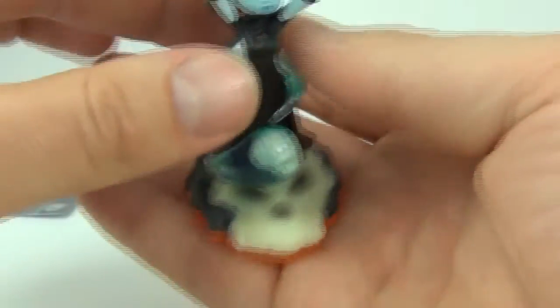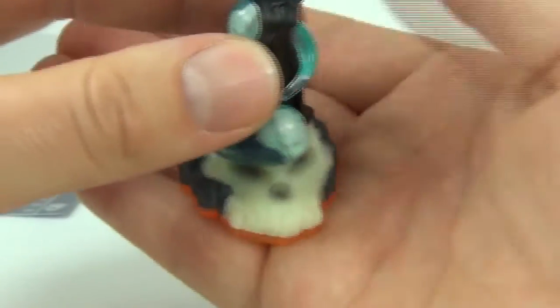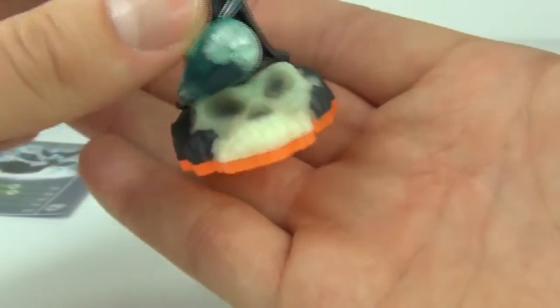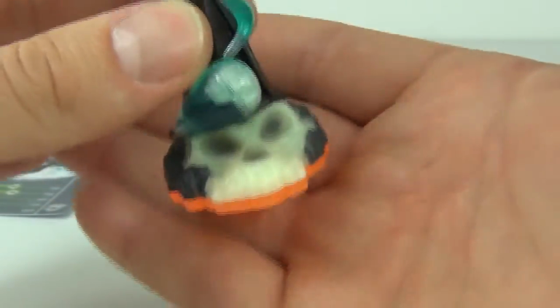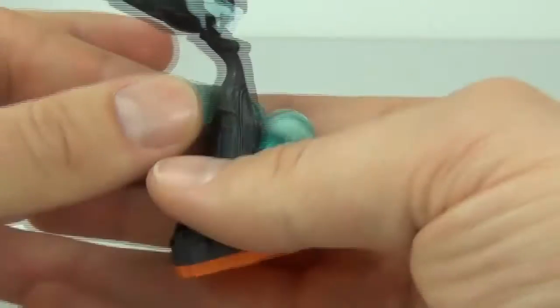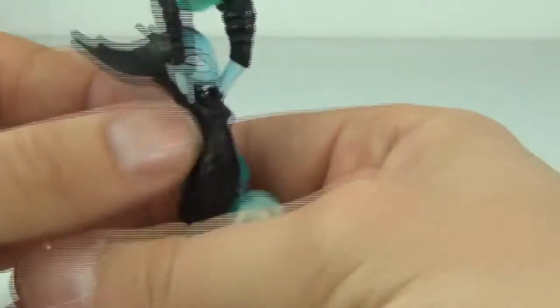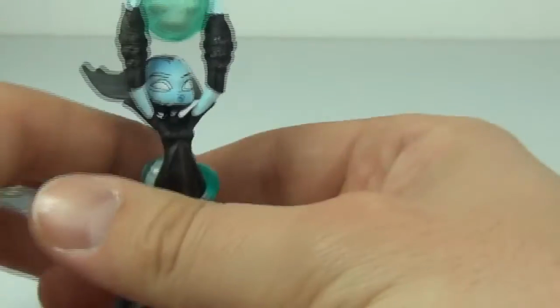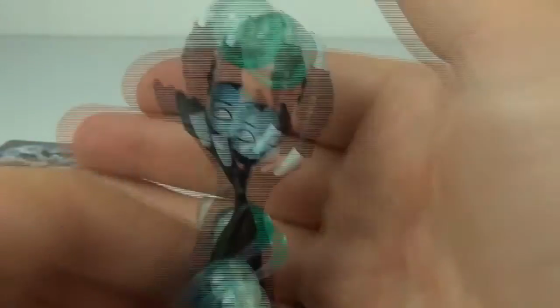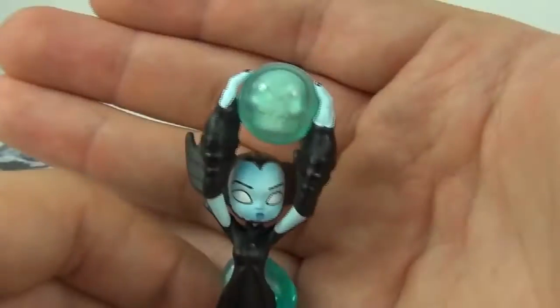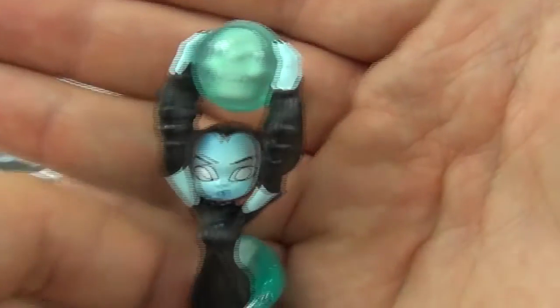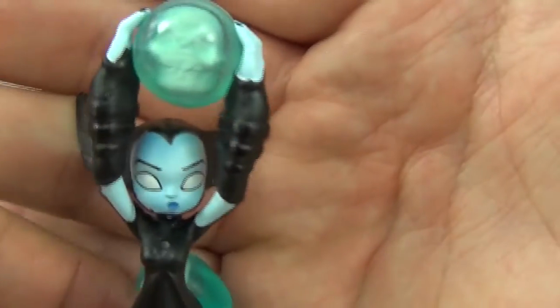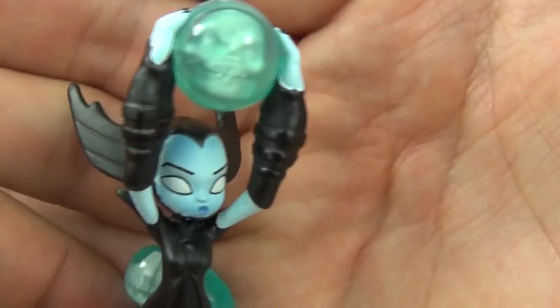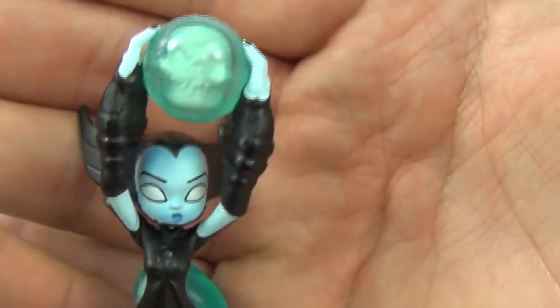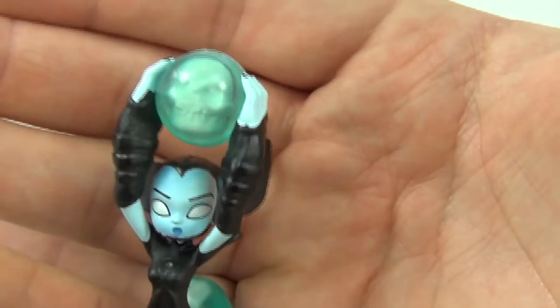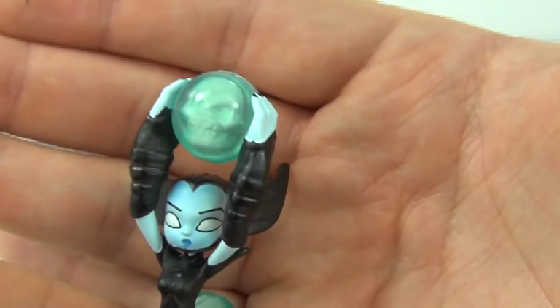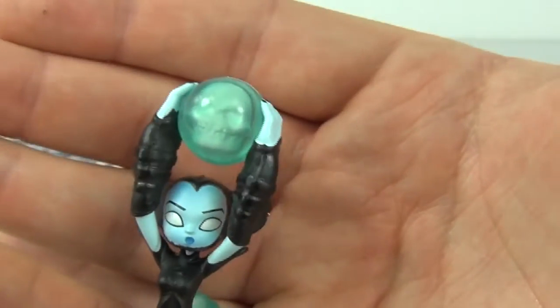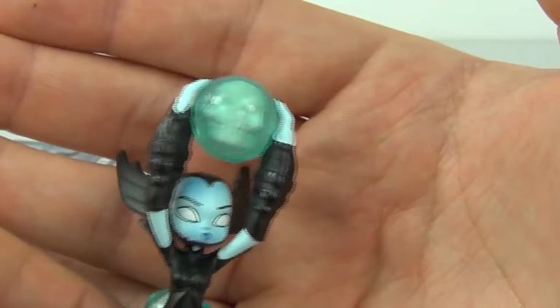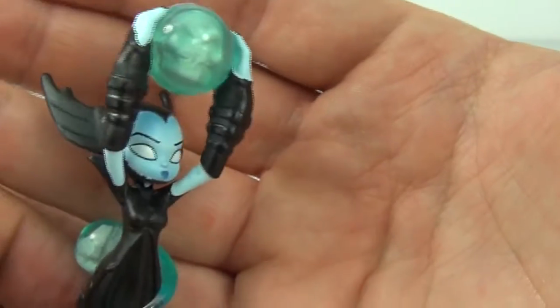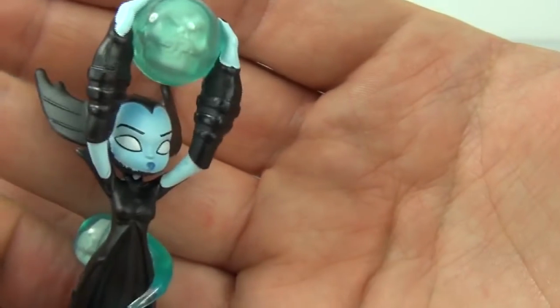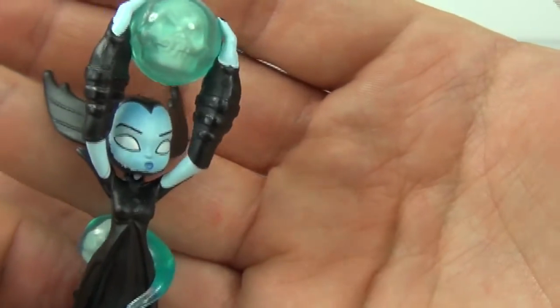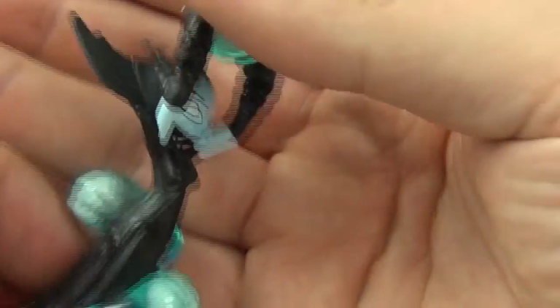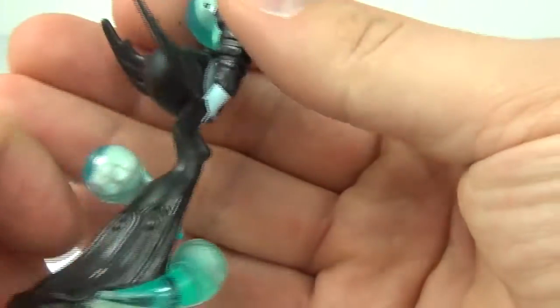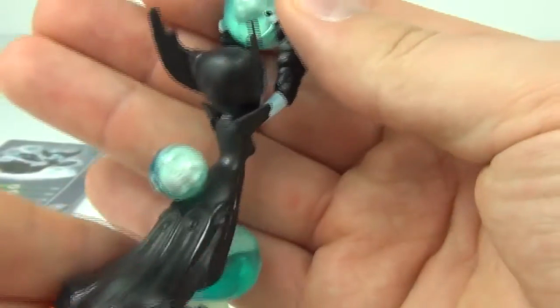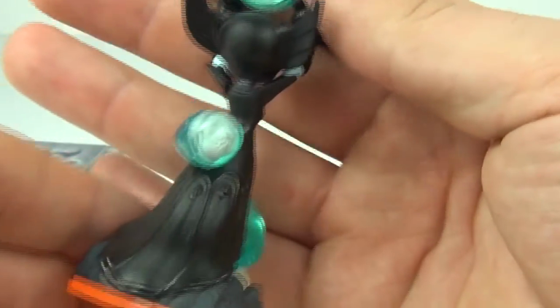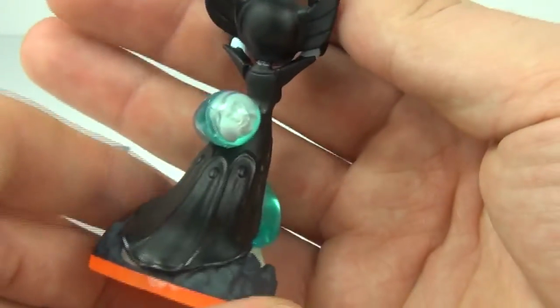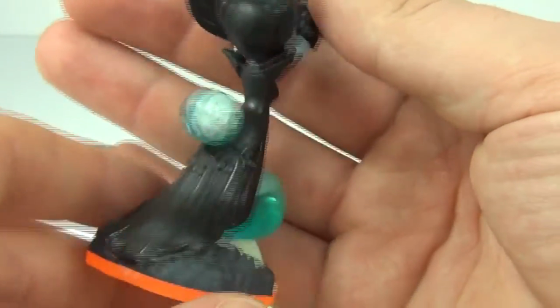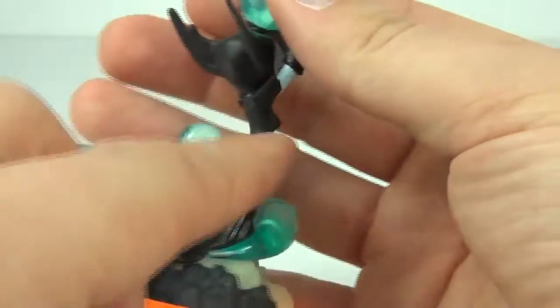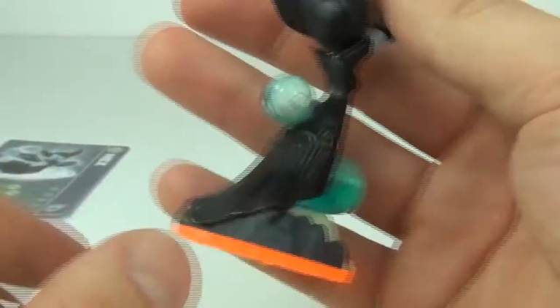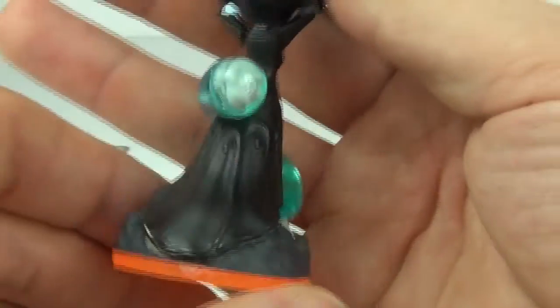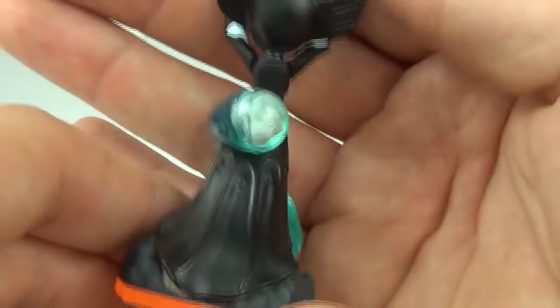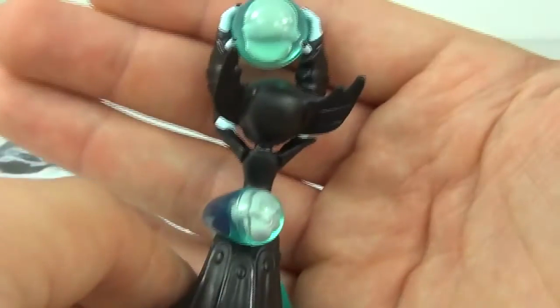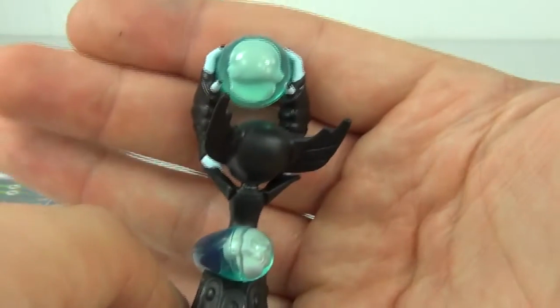She is standing on a skull as well, and she has some really awesome colours — the white eyes, blue face, lots of black going on there as well. And then the dress just comes all the way down to the back.